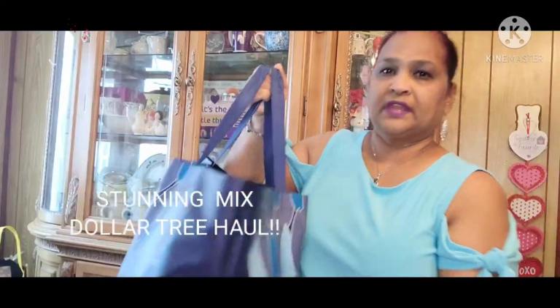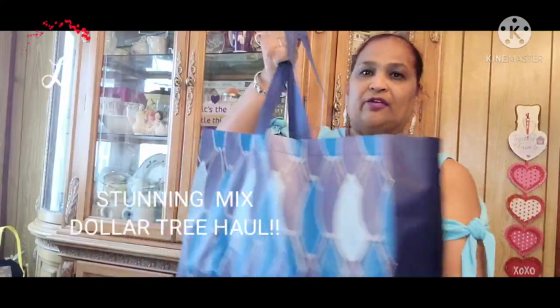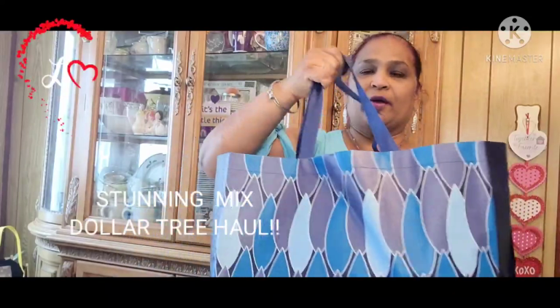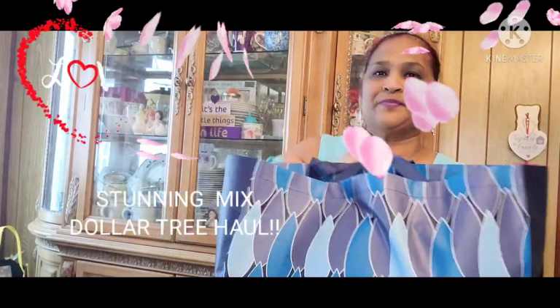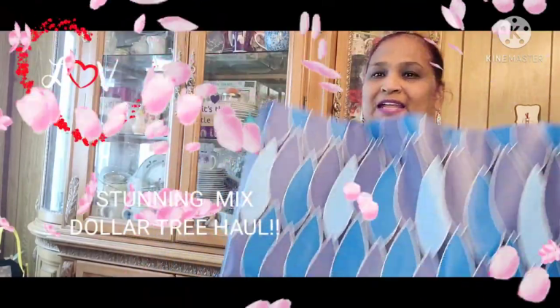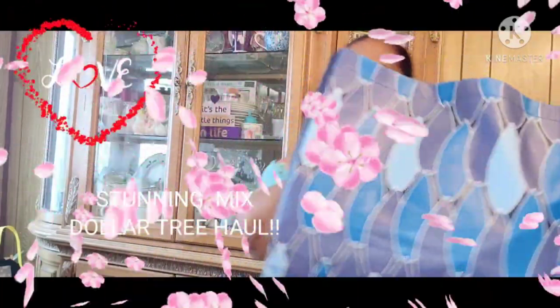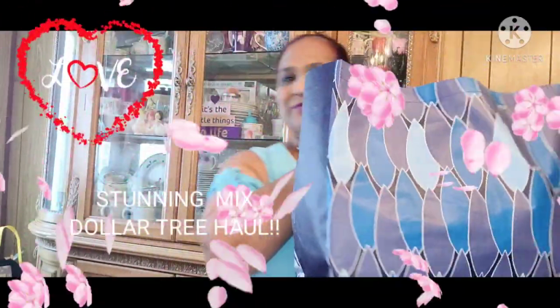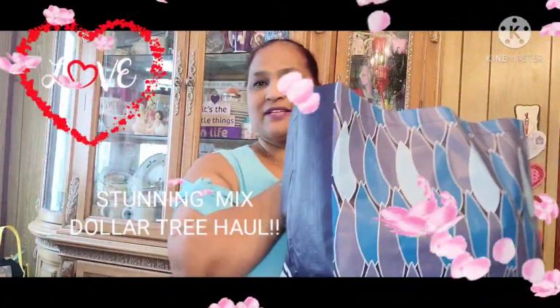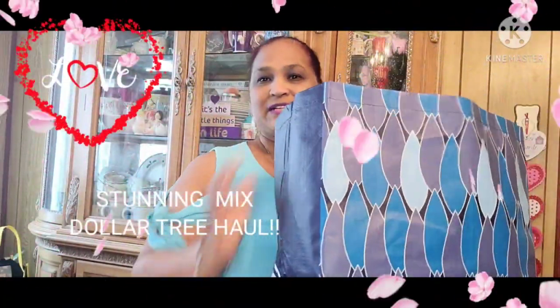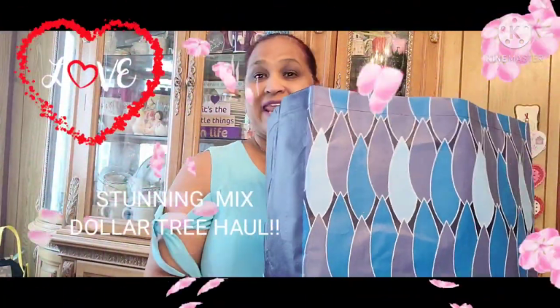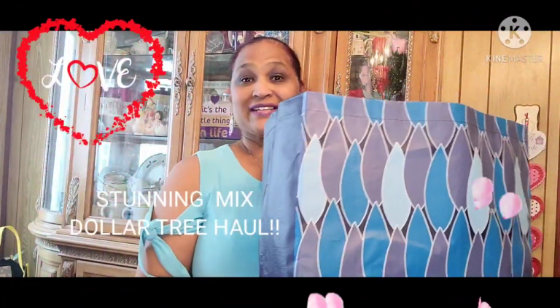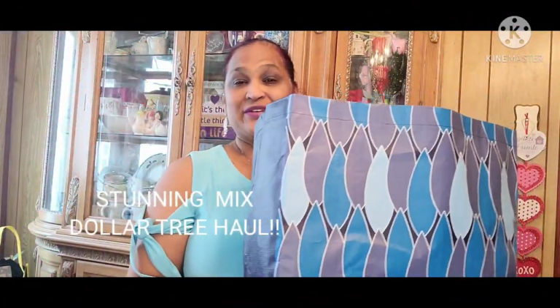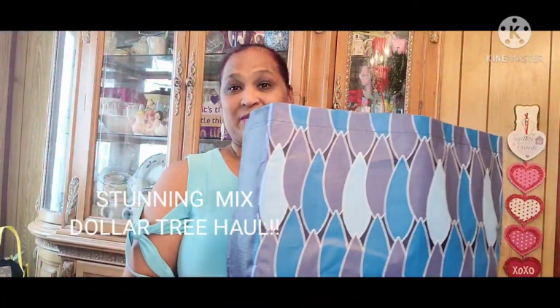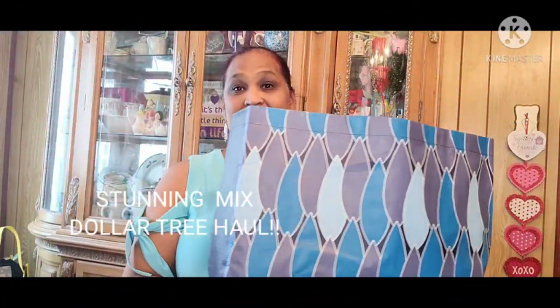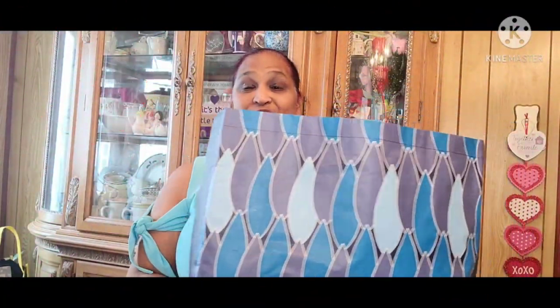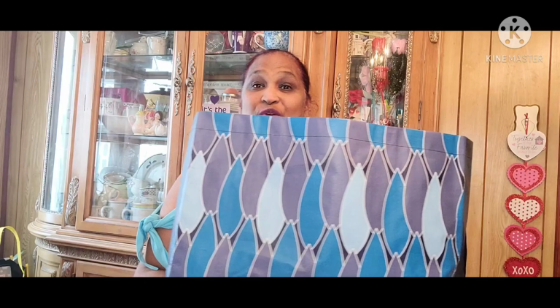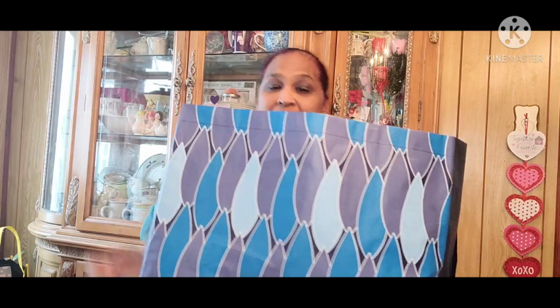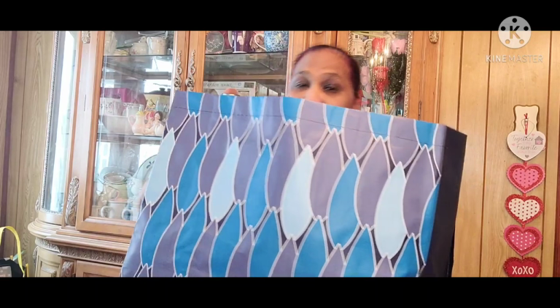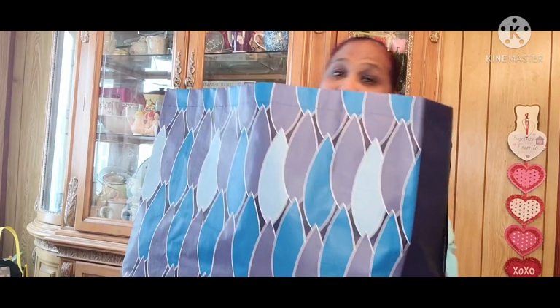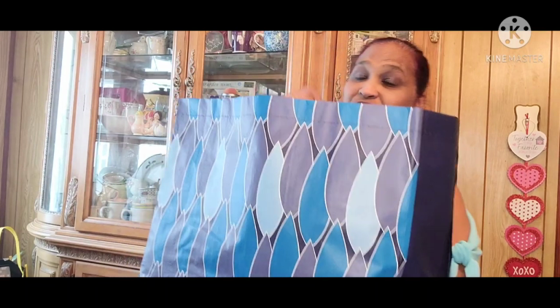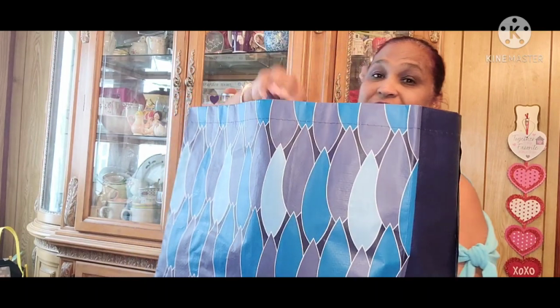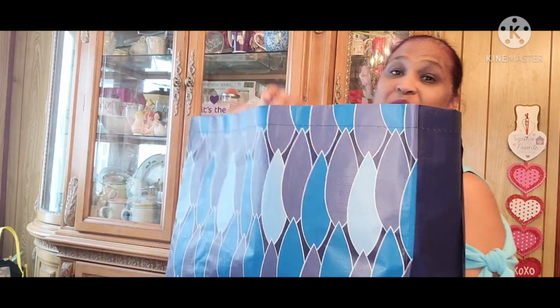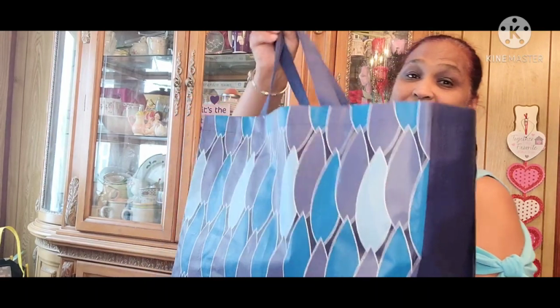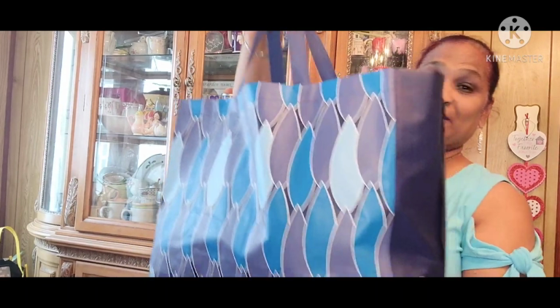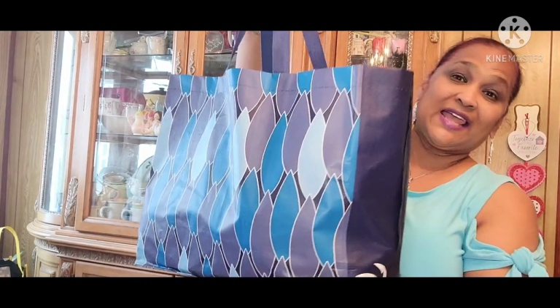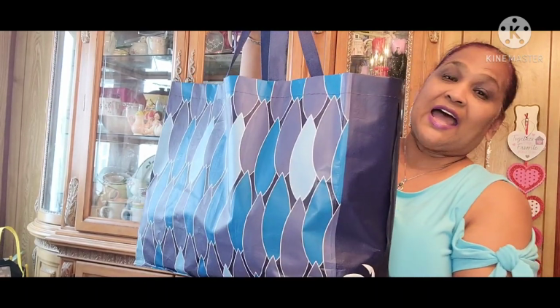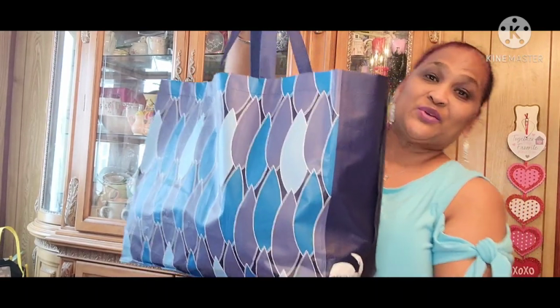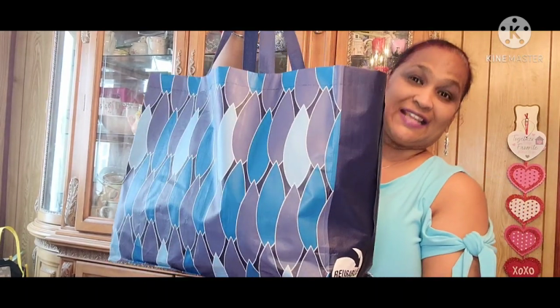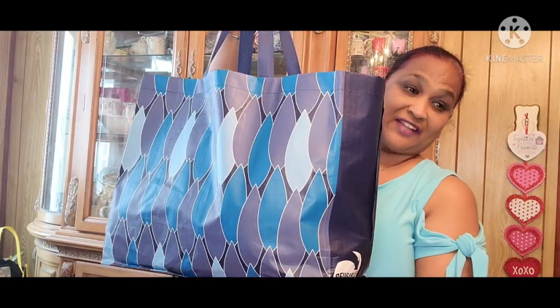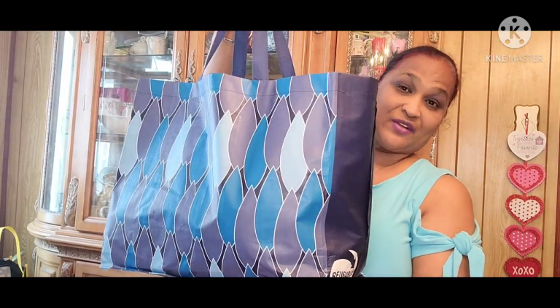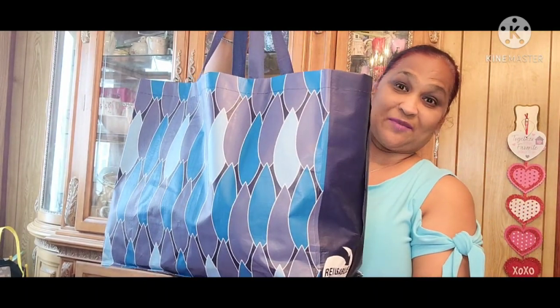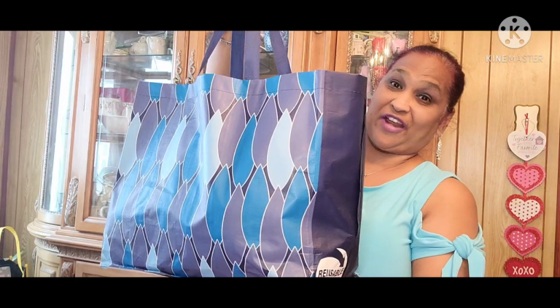Hello everyone, it's Pamela from Pamela's World and I got a video to share with you guys. So if you're new, welcome. If you're returning, welcome as well. And the new ones, I'd love to have you as a savvy friend.